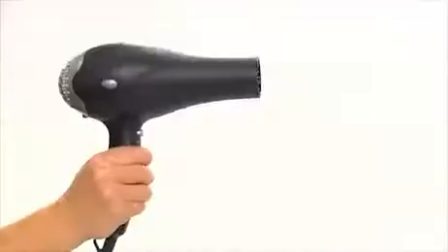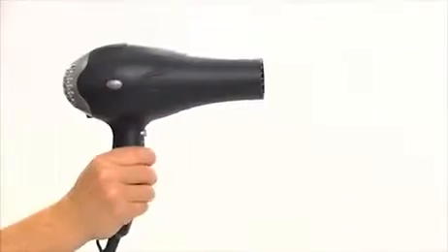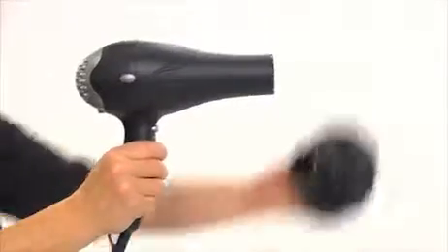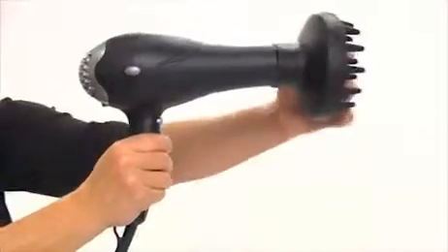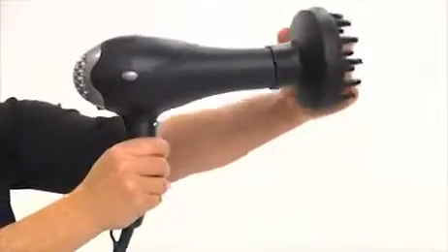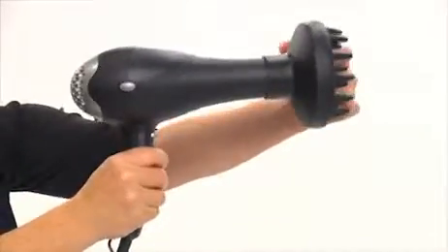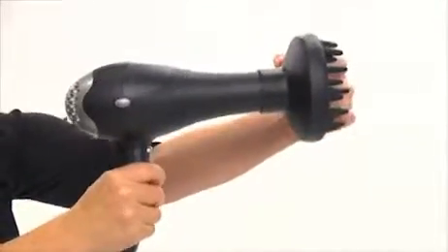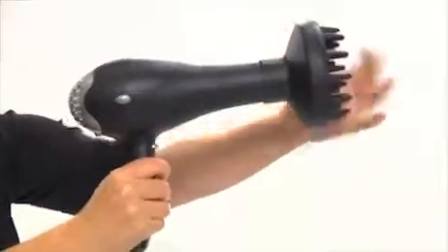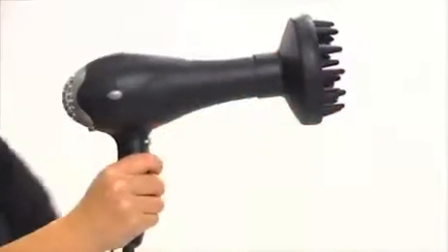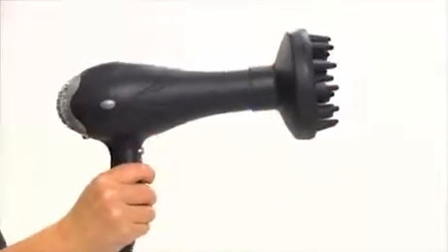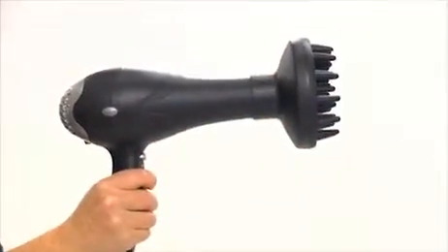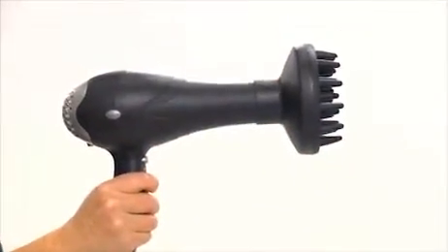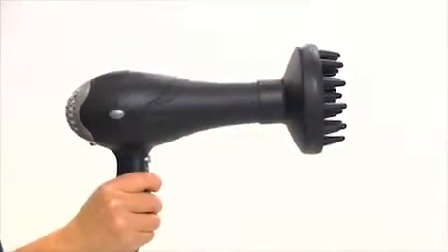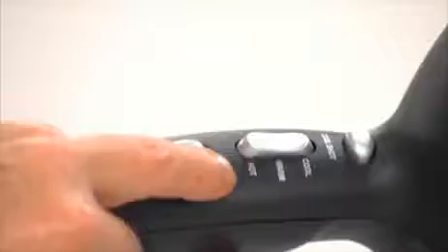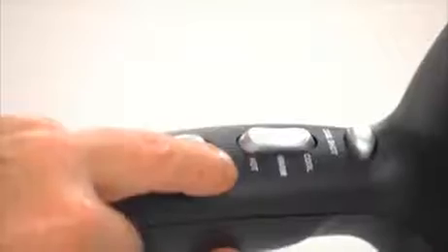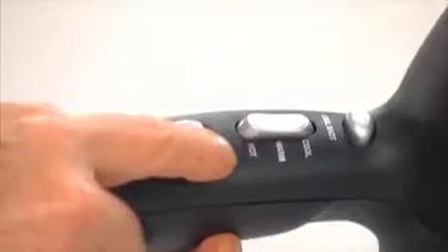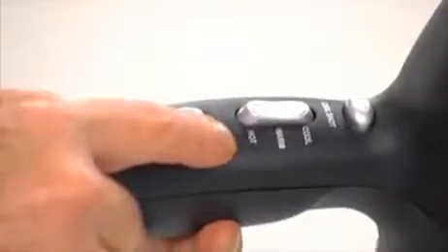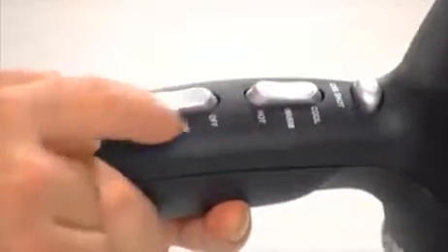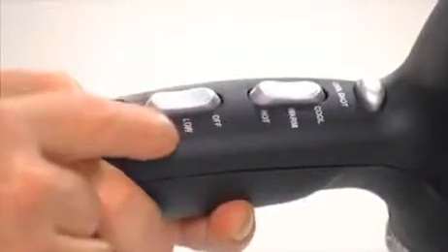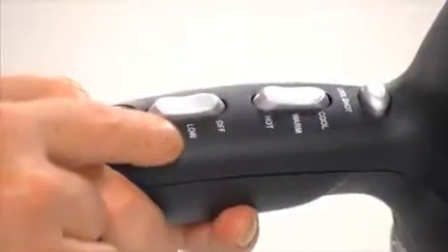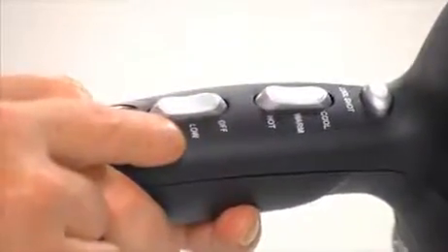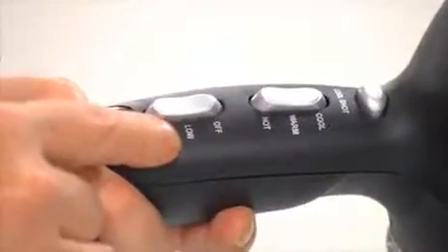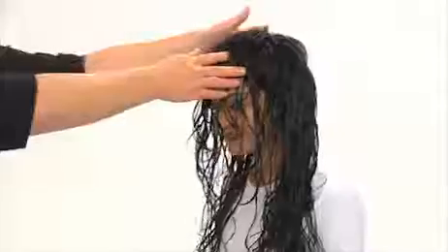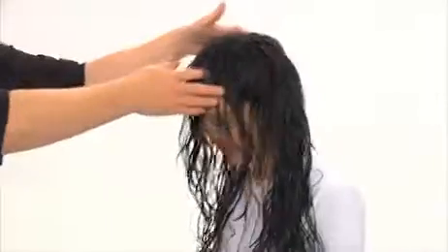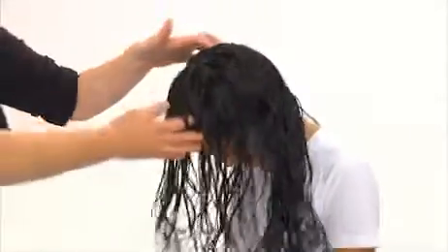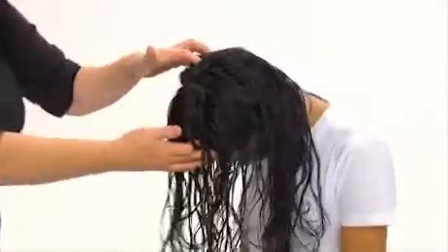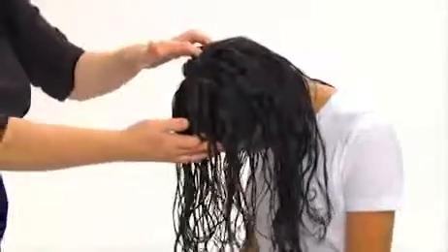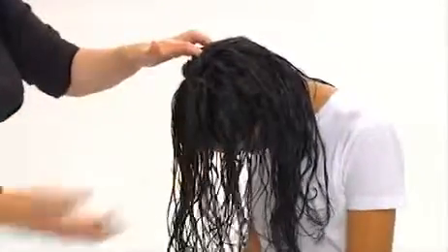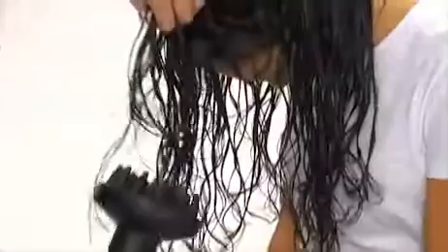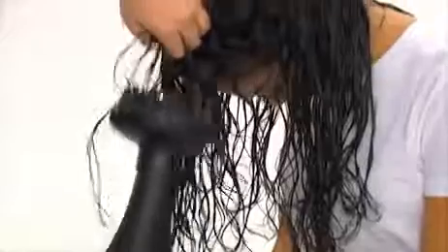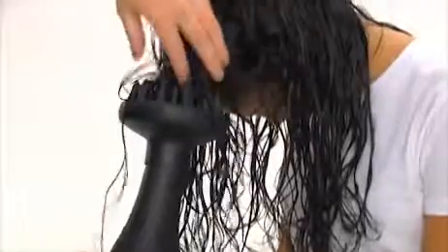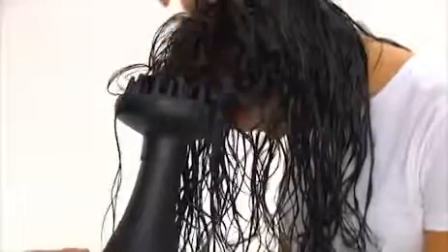Next, we'll put a diffuser attachment on our high-powered blow dryer and set the dryer for high heat and low speed. Then we'll turn our hair upside down and blow dry with the diffuser.